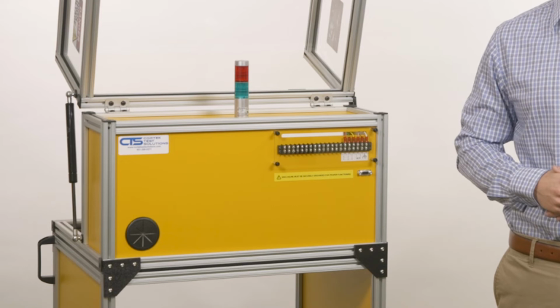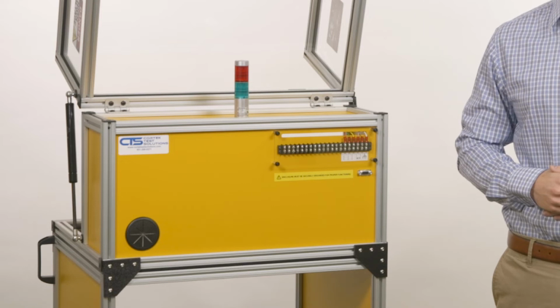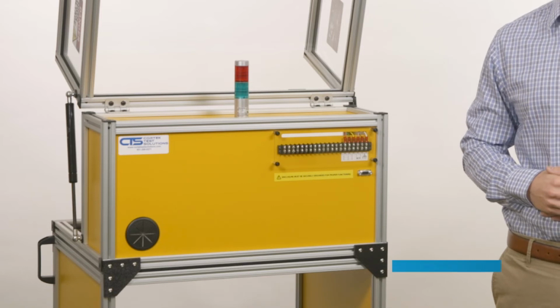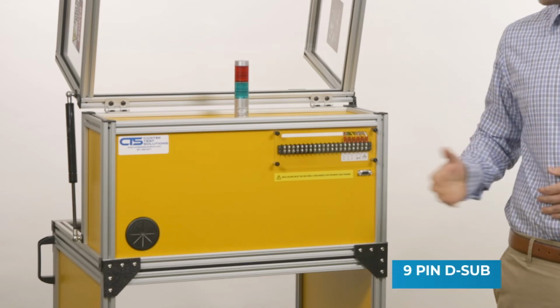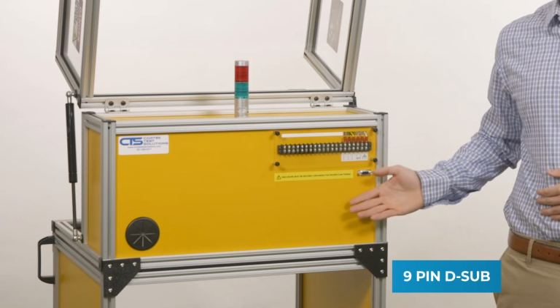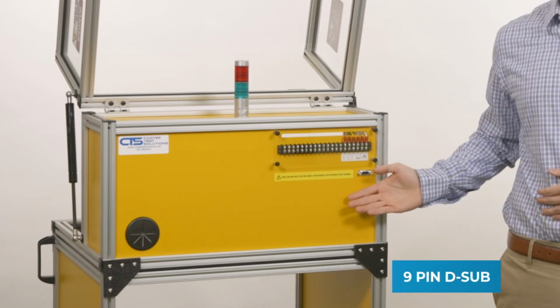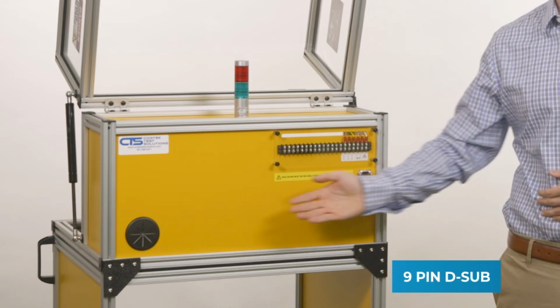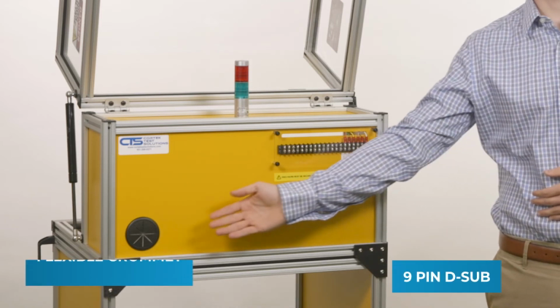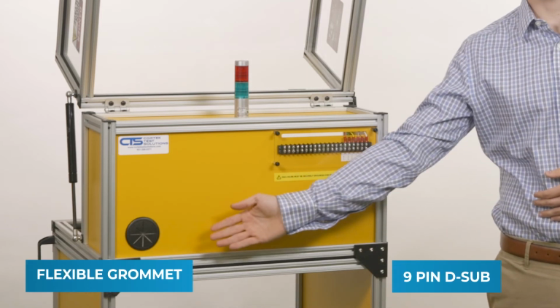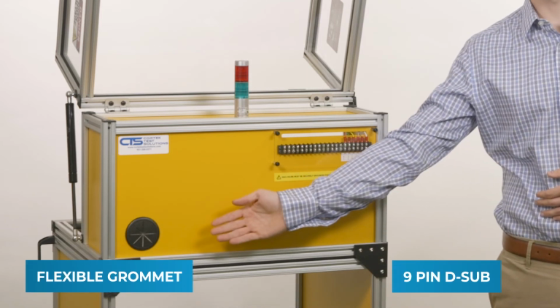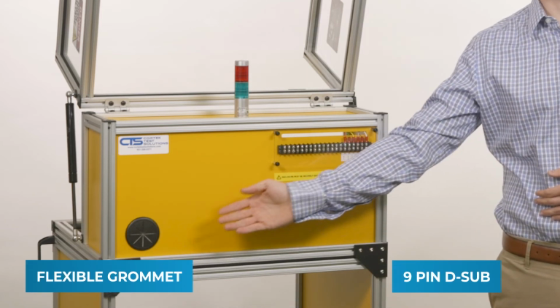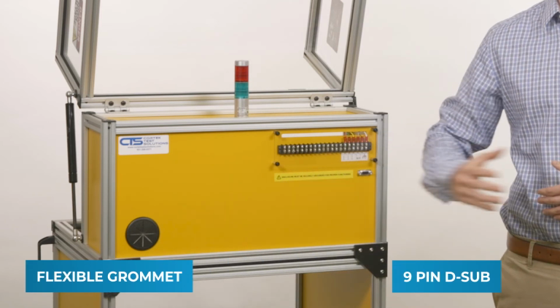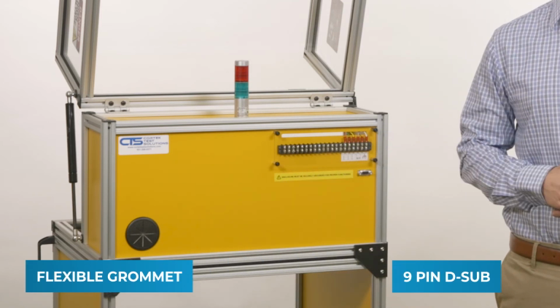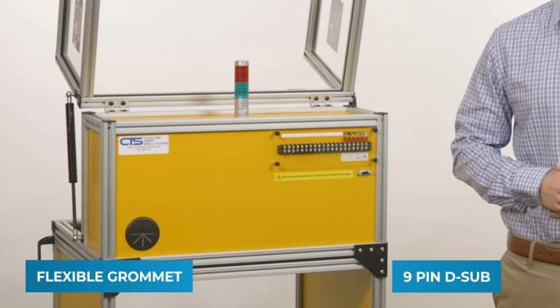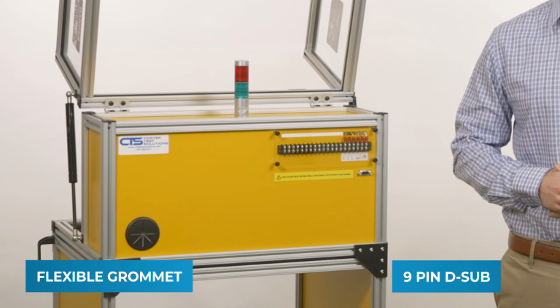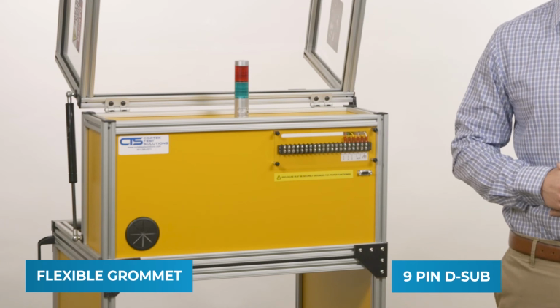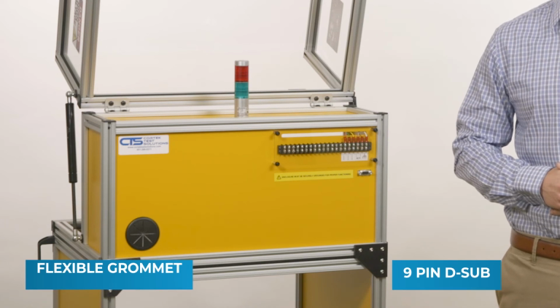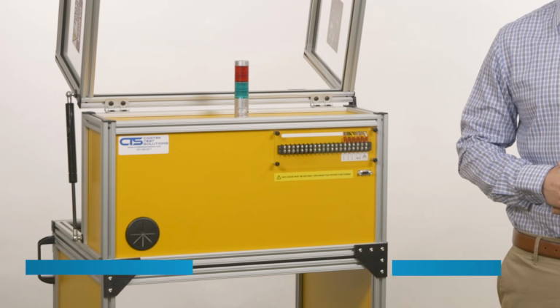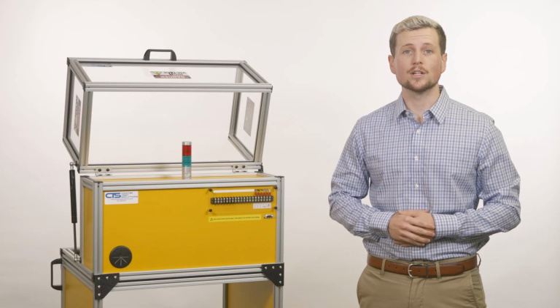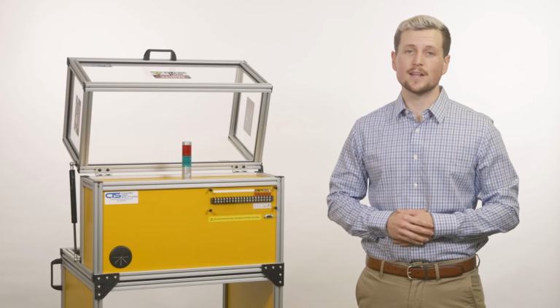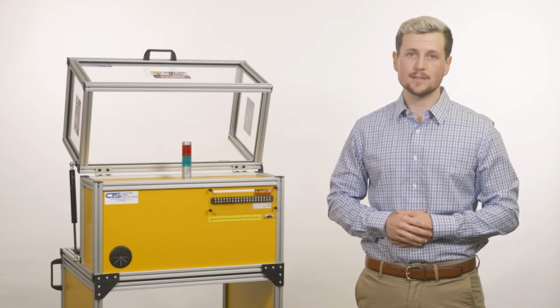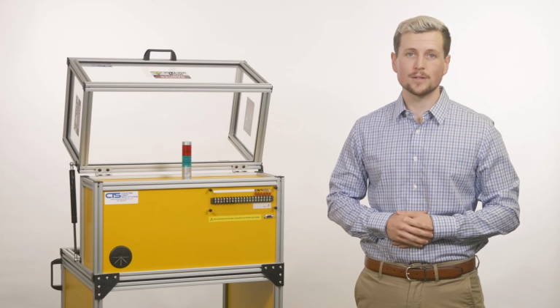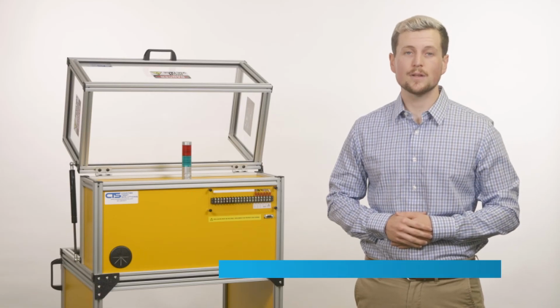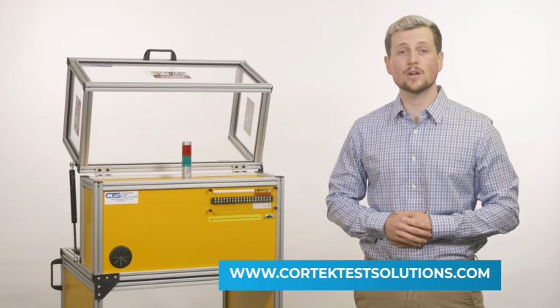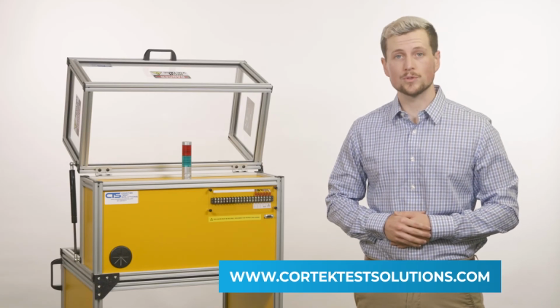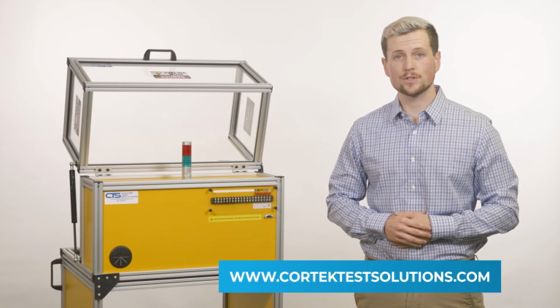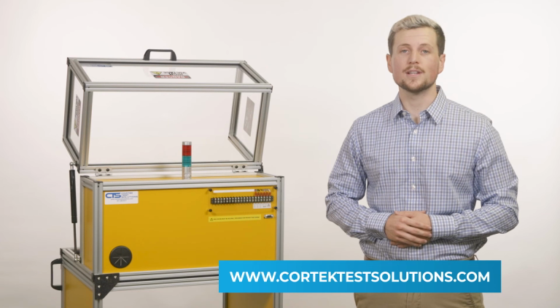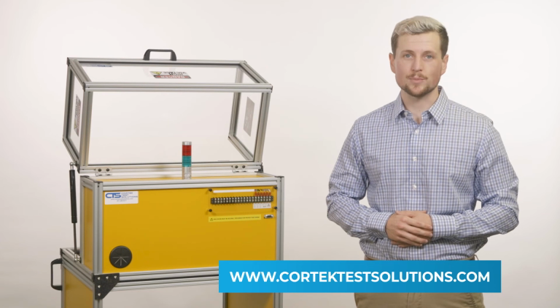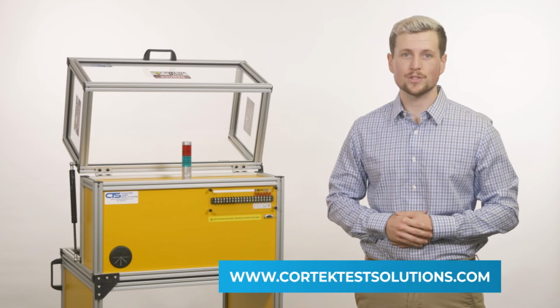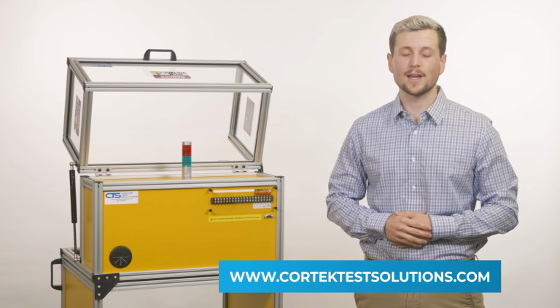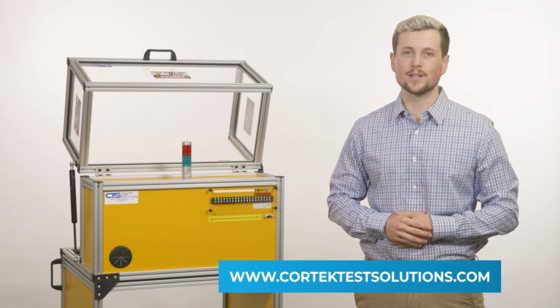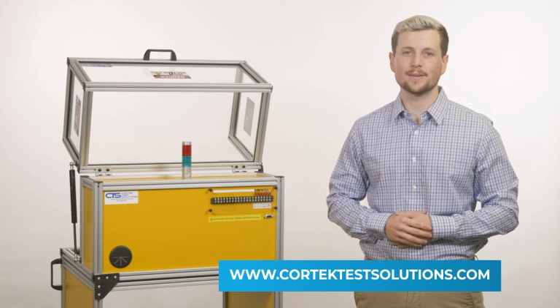Also included is a 9-pin D-sub and flexible grommet for cable pass-through. Optional add-ons include a safety light tower, start-stop switch, e-stop switch, and insulation mat.